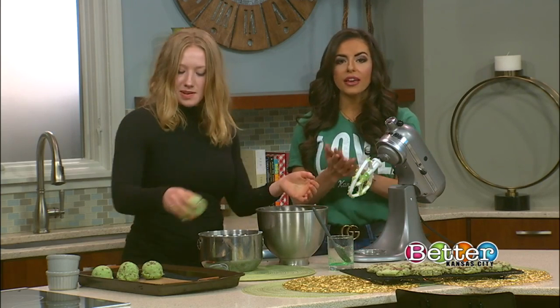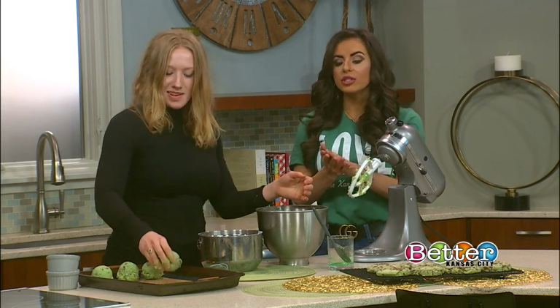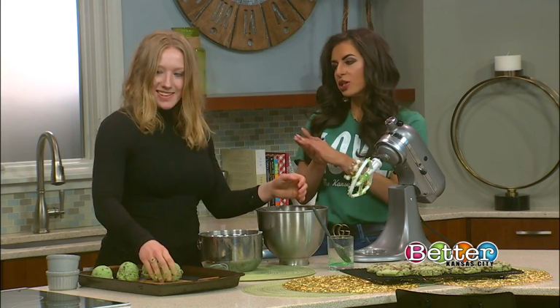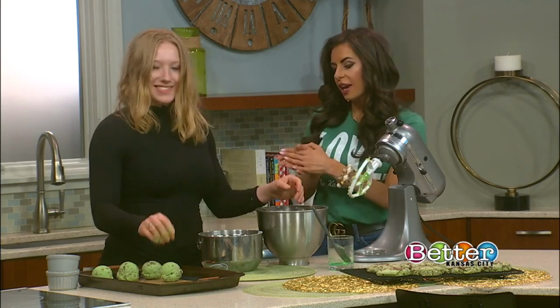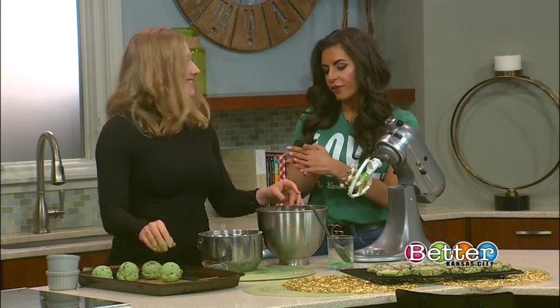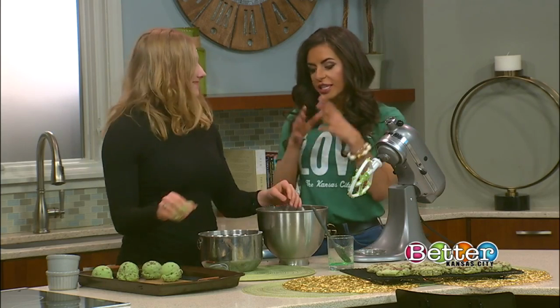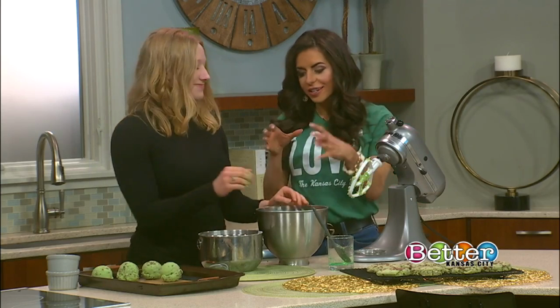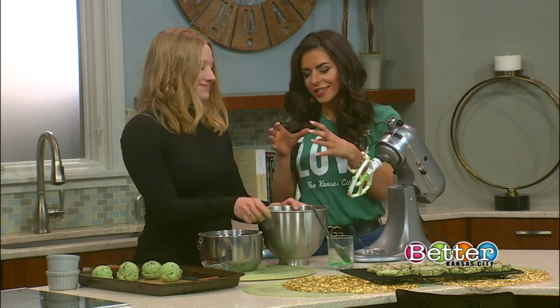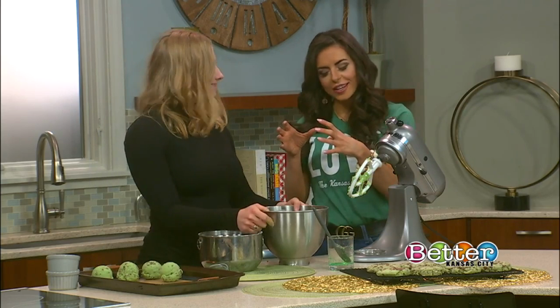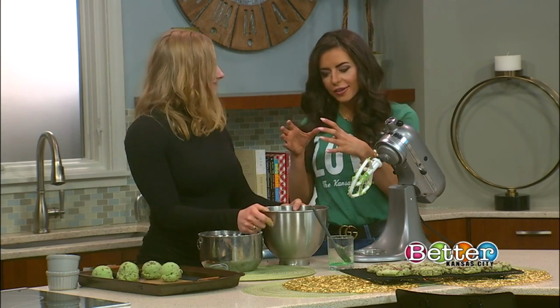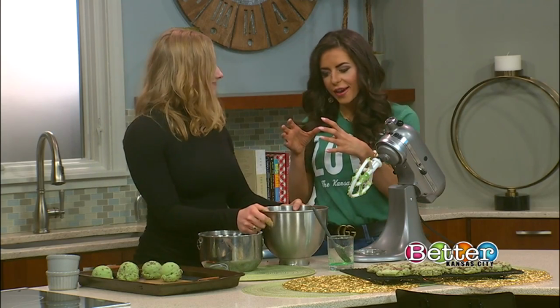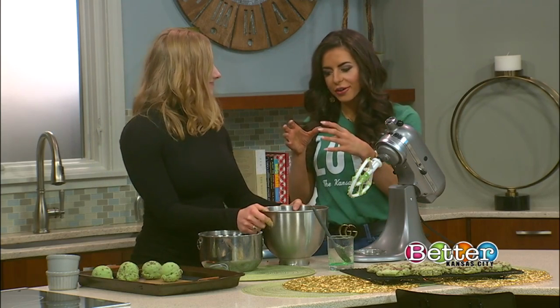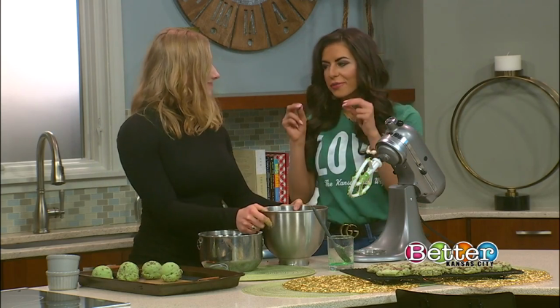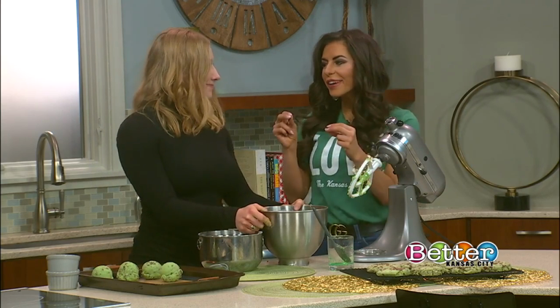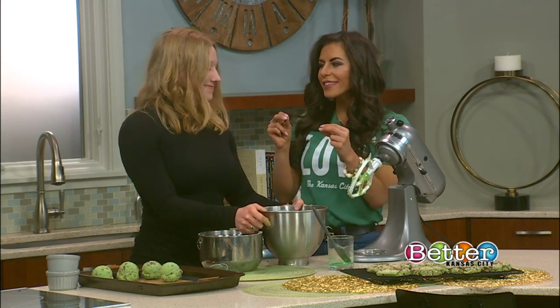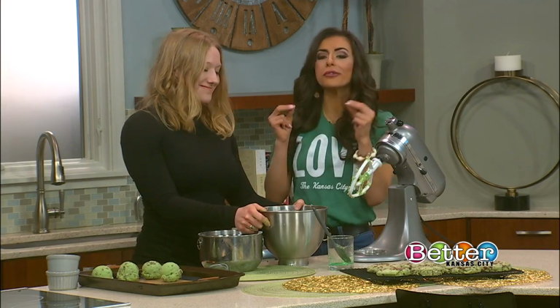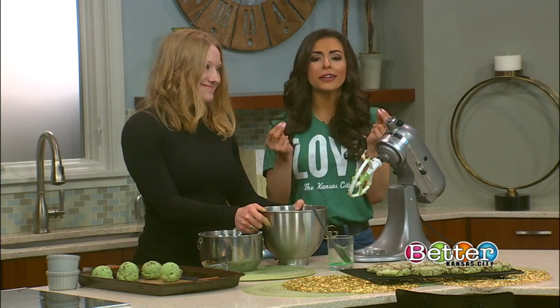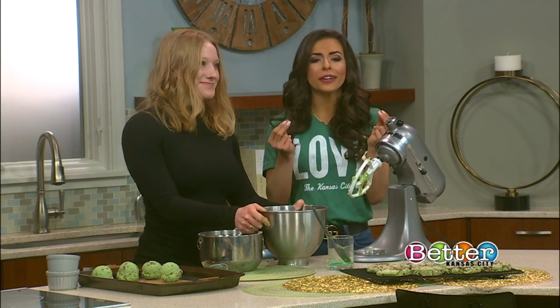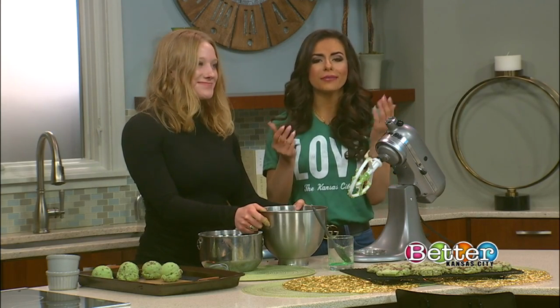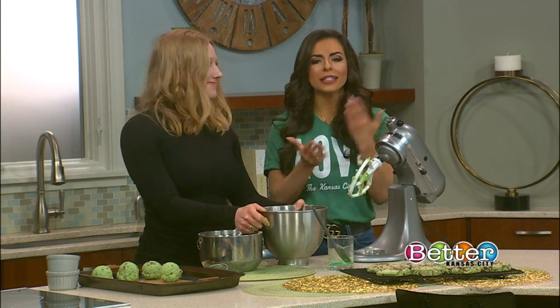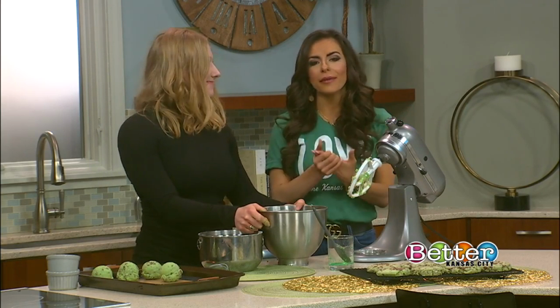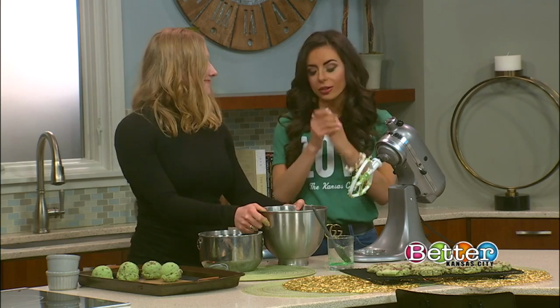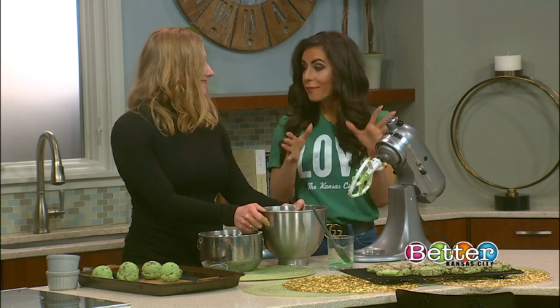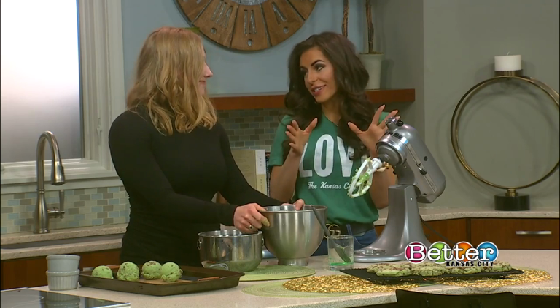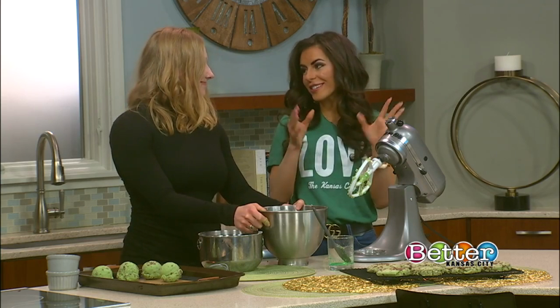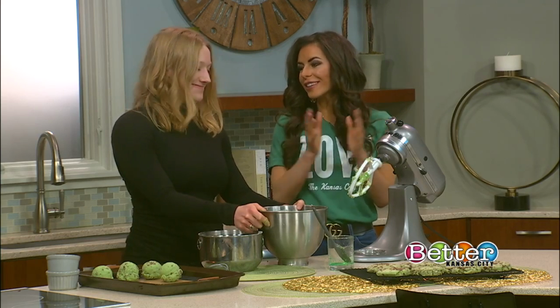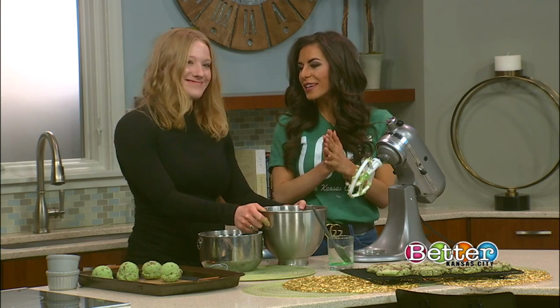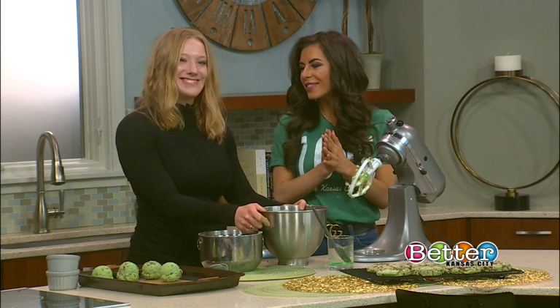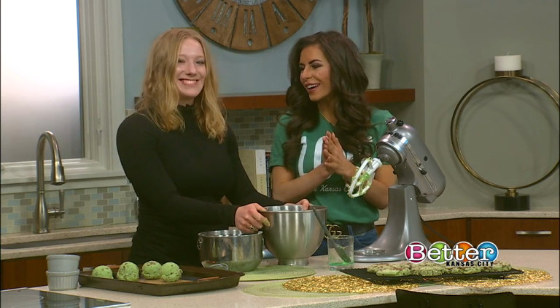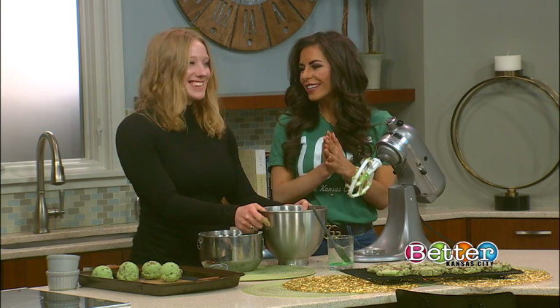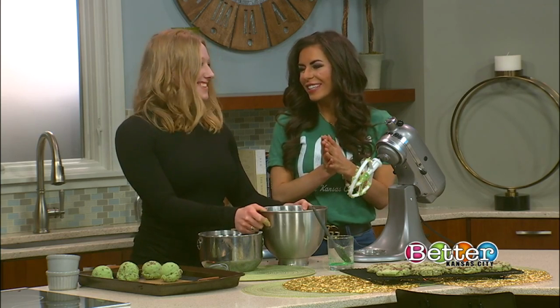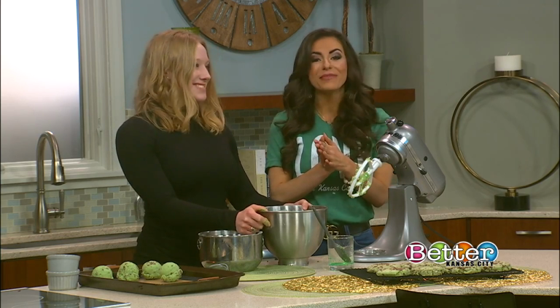Well, thank you so much, McKenna, for teaching us just a little bit. And of course, bringing these green cookies, making St. Patrick's Day just a little bit sweeter.